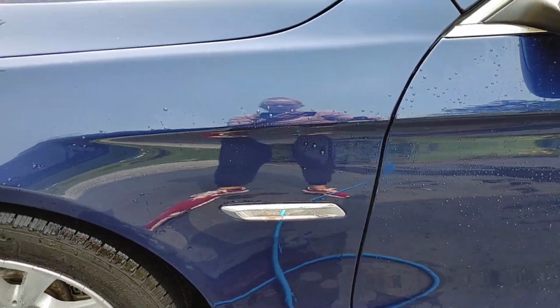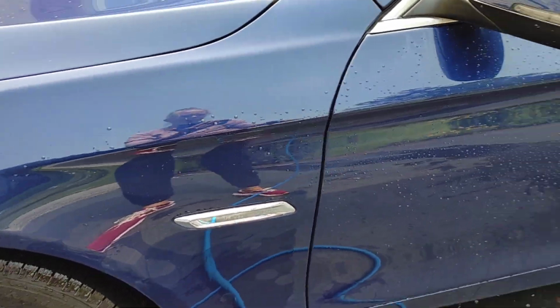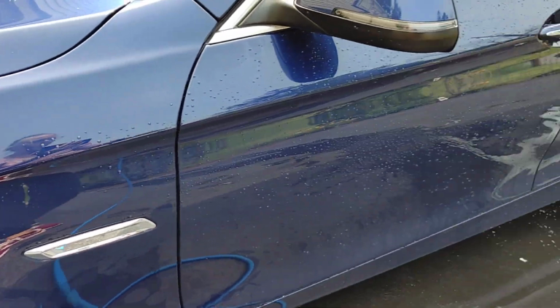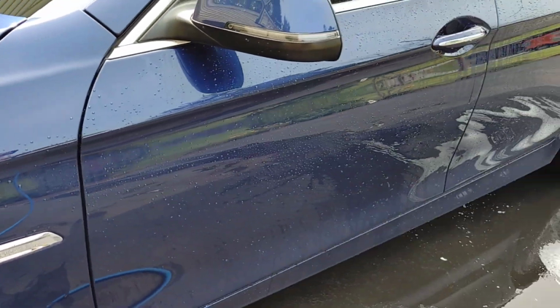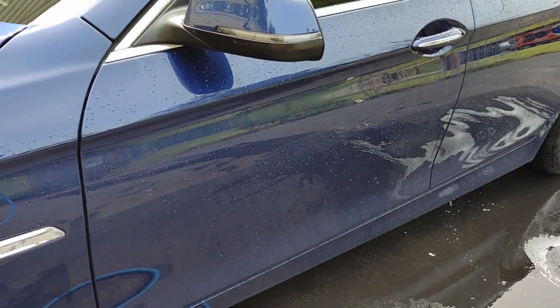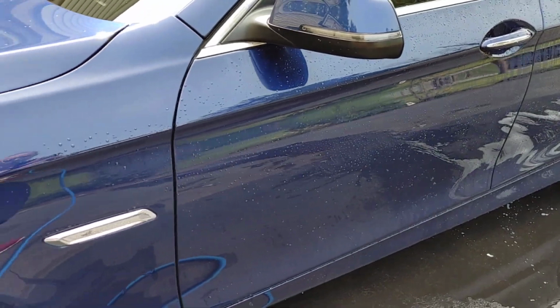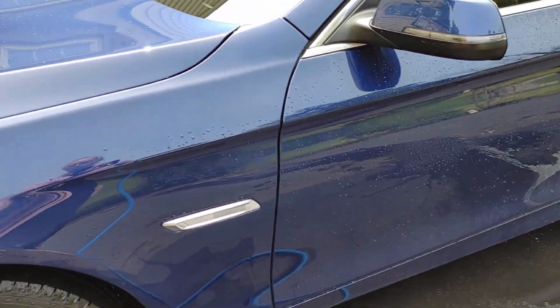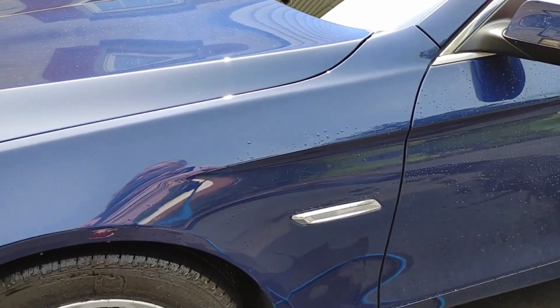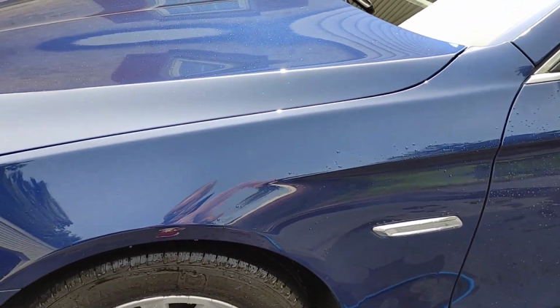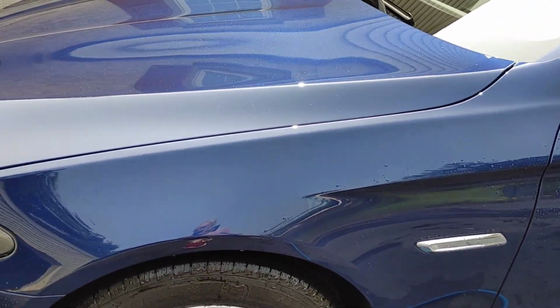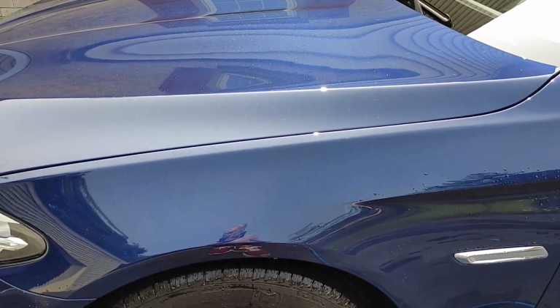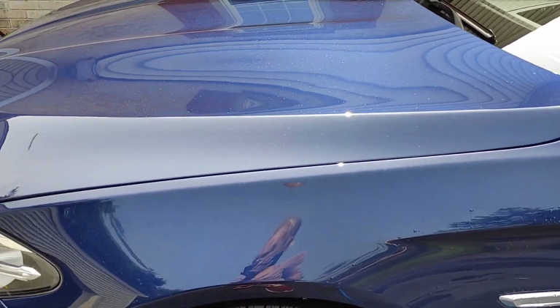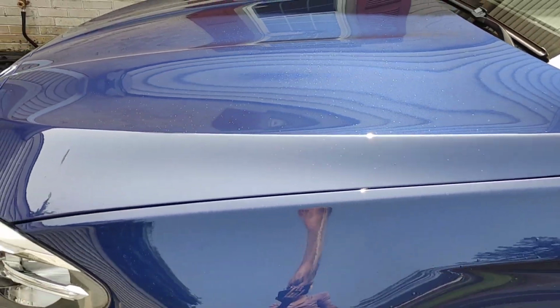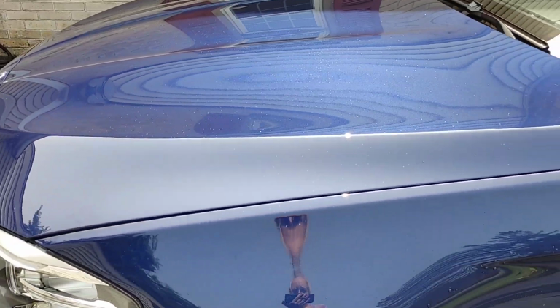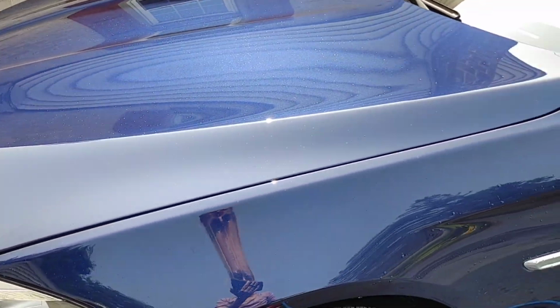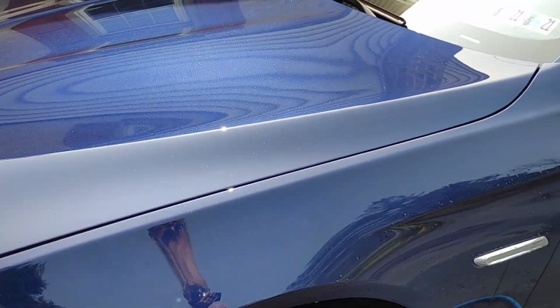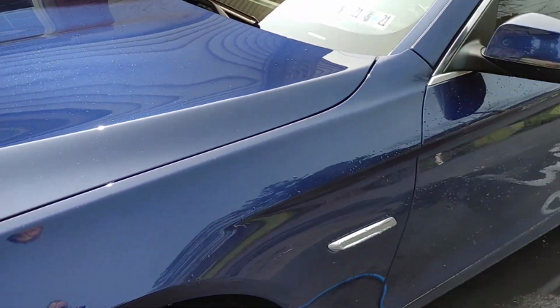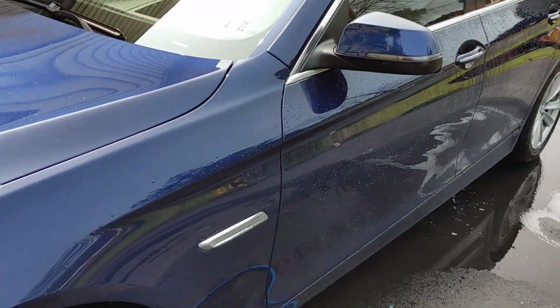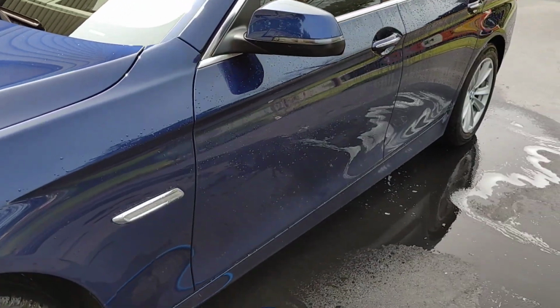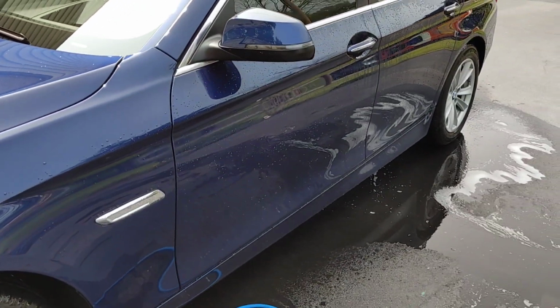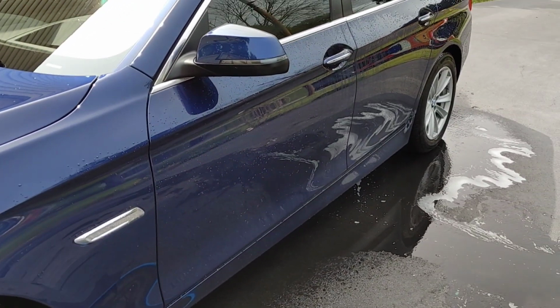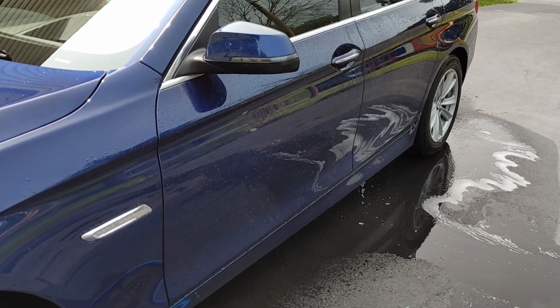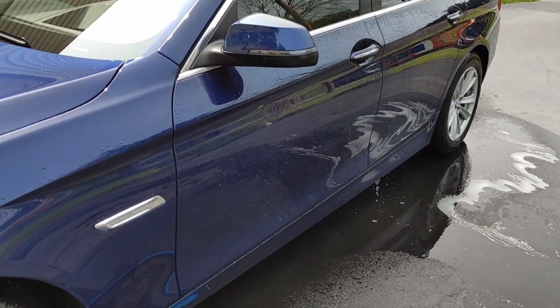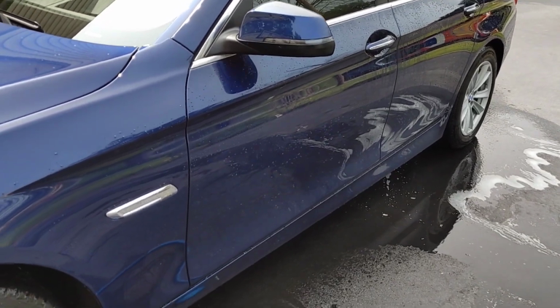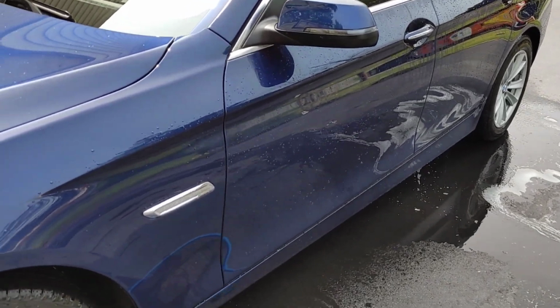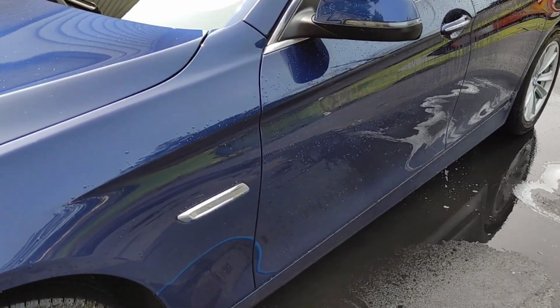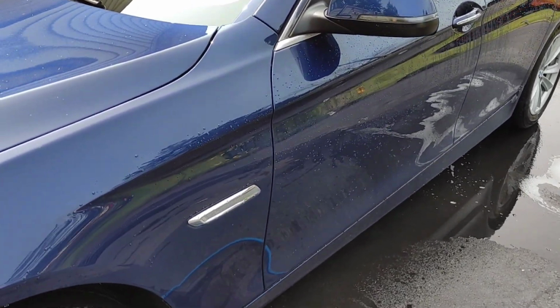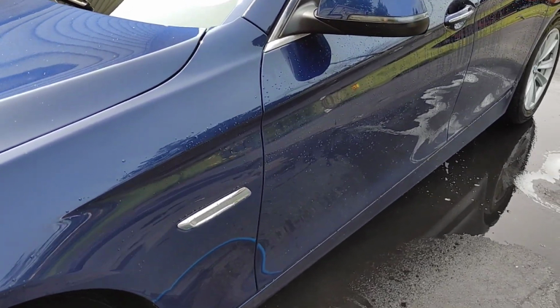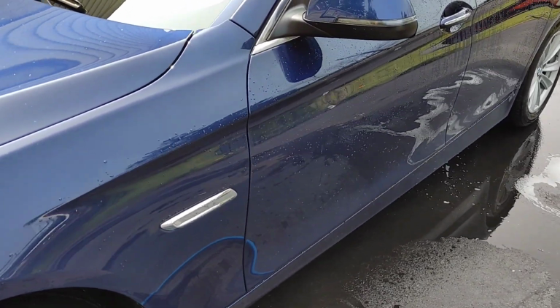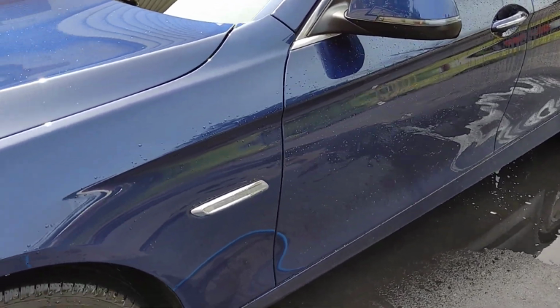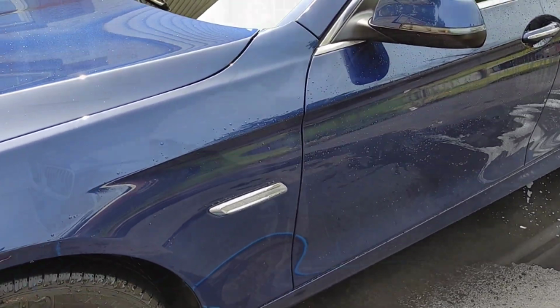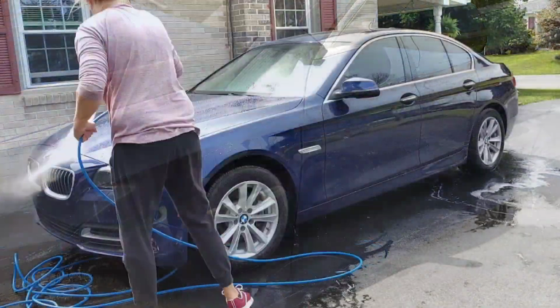We're going to go ahead, complete our rinse. We're going to do our contact wash with OP Superwash and get this baby looking good. And then we're going to top her with Owner's Pride Ceramic Detailer. So let's get this baby washed.